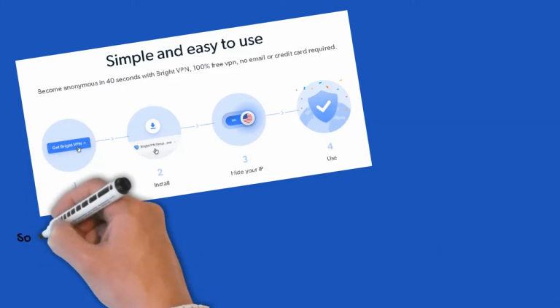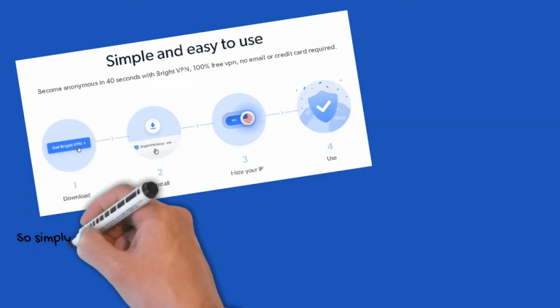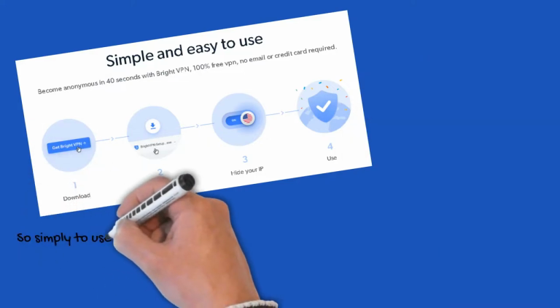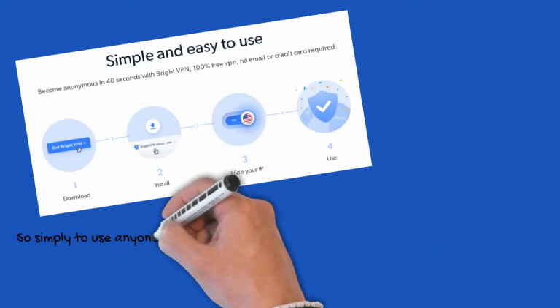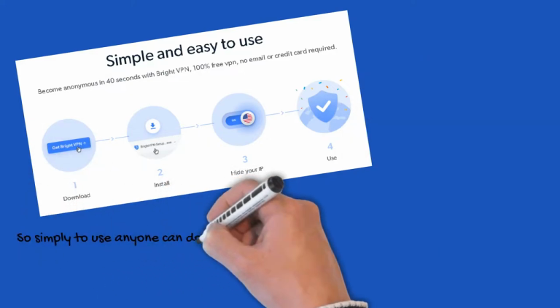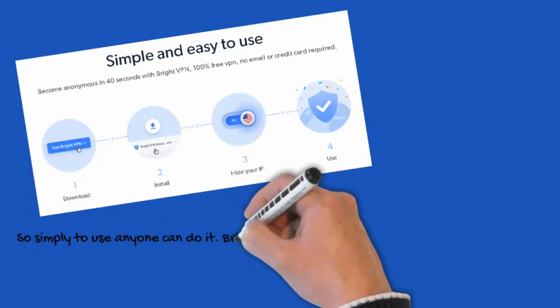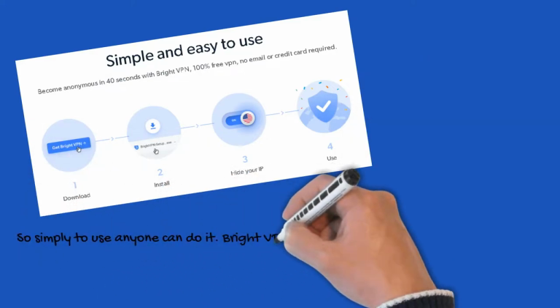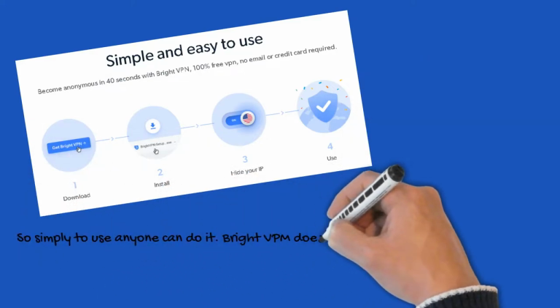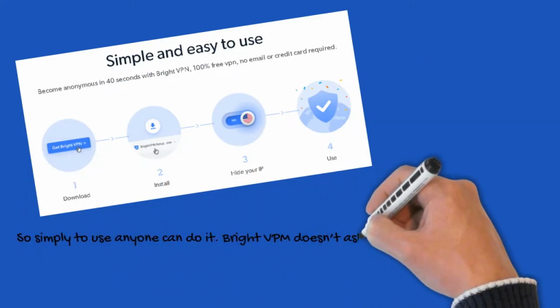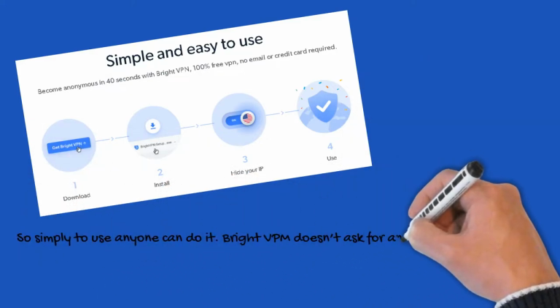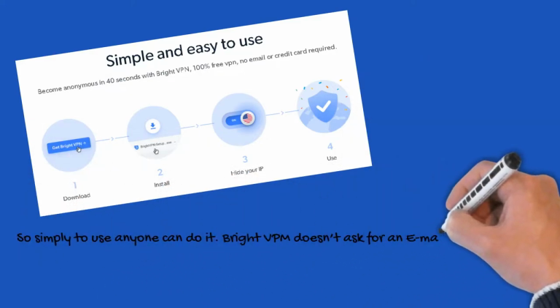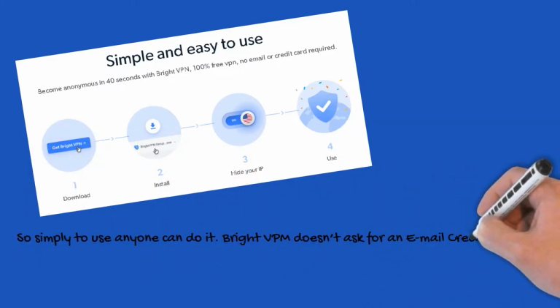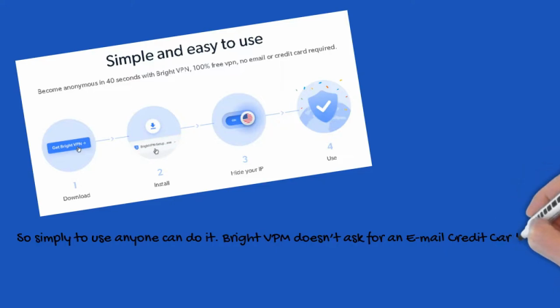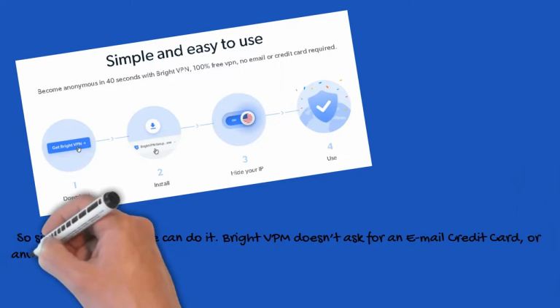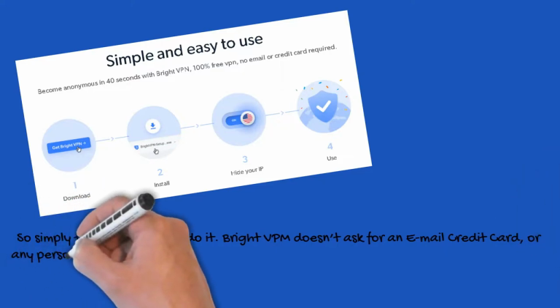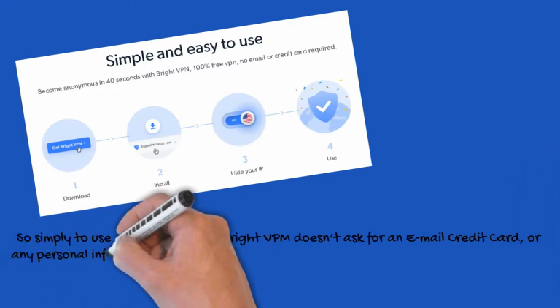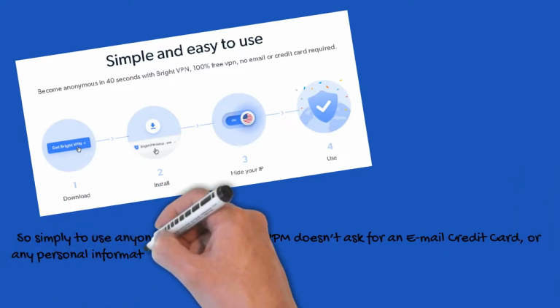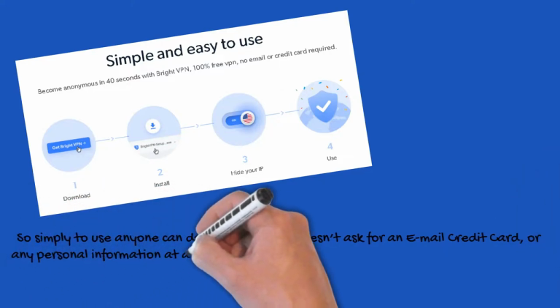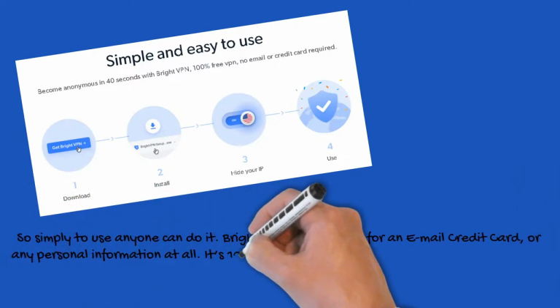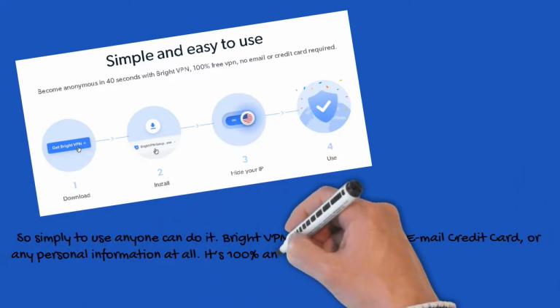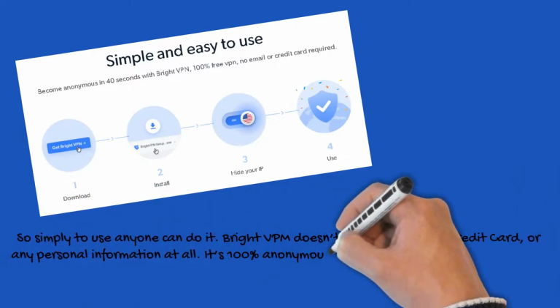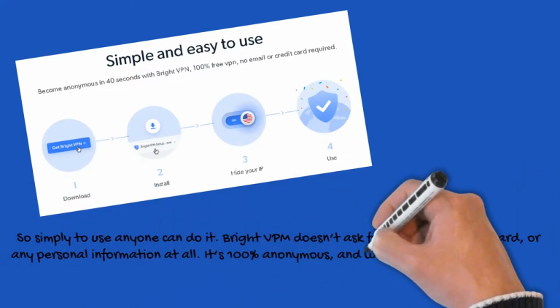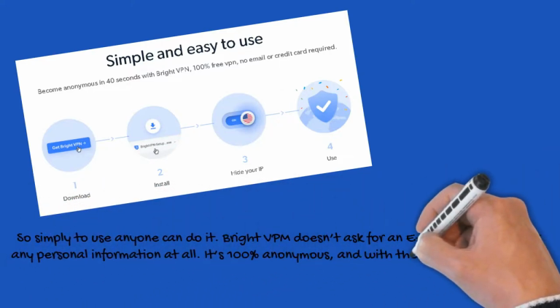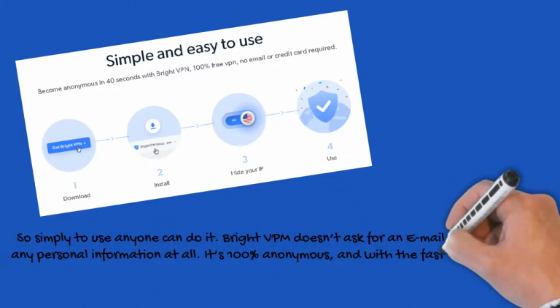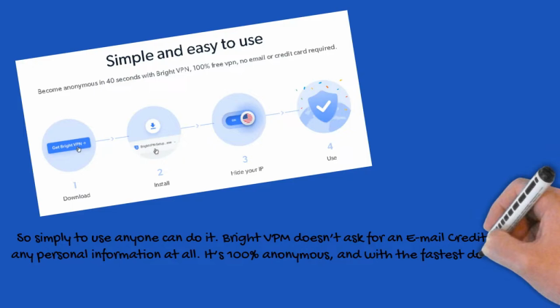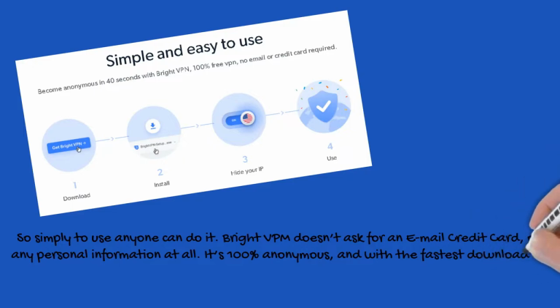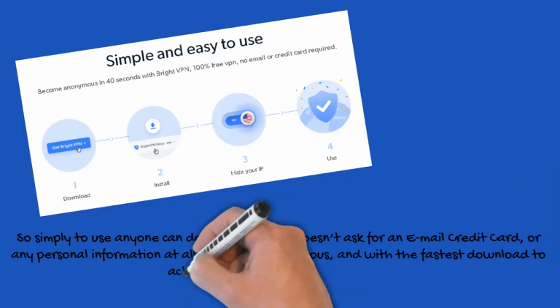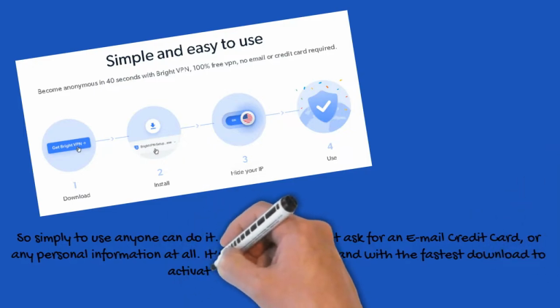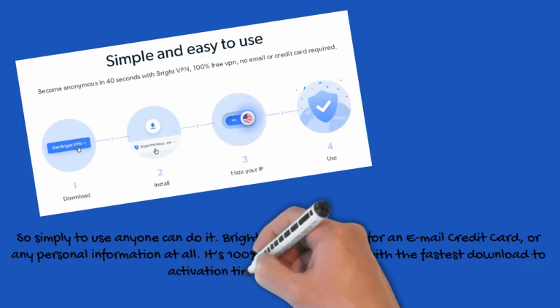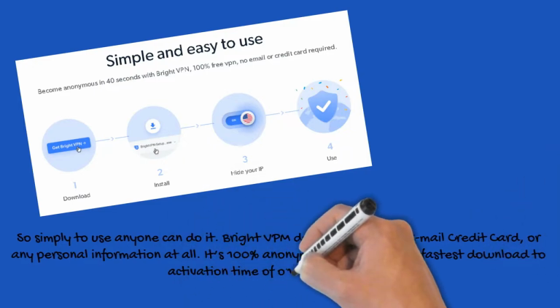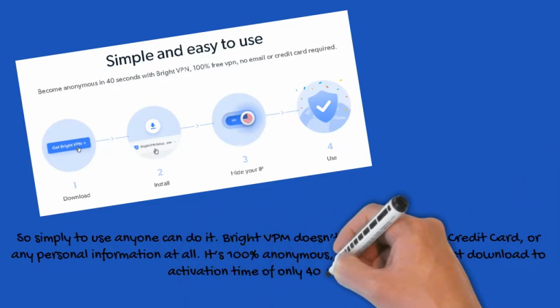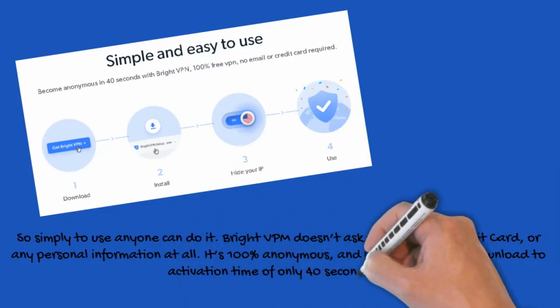It's so simple to use anyone can do it. Bright VPN doesn't ask for an email, a credit card, or any personal information at all. It's 100% anonymous, and with the fastest download-to-activation time of only 40 seconds.